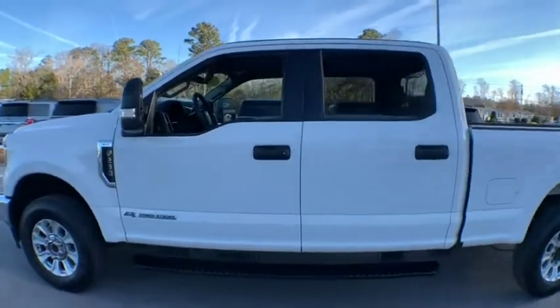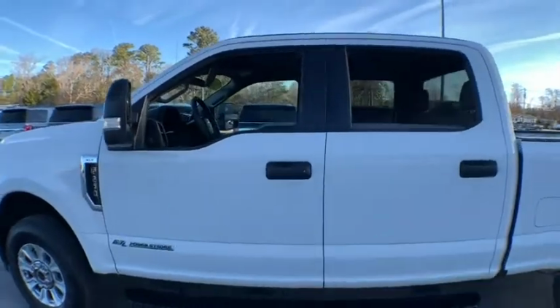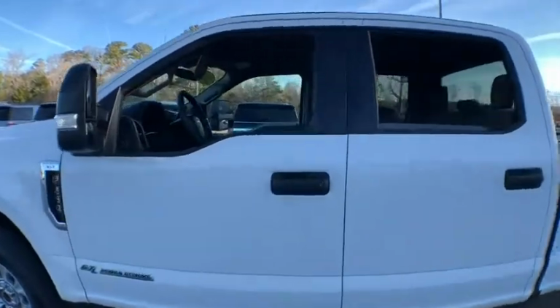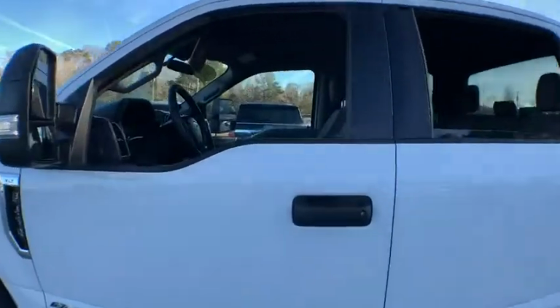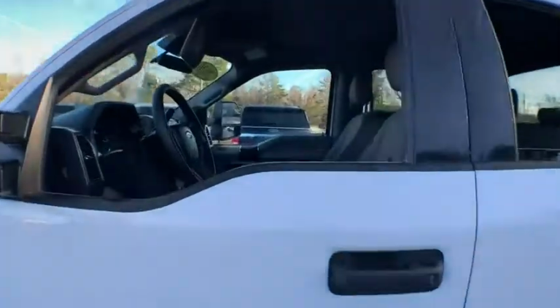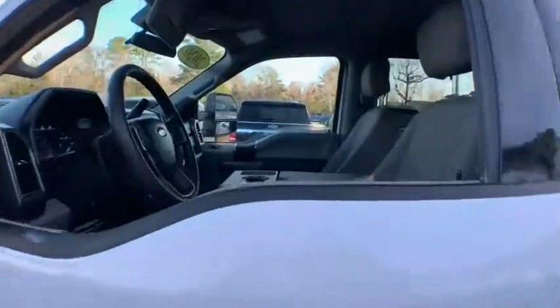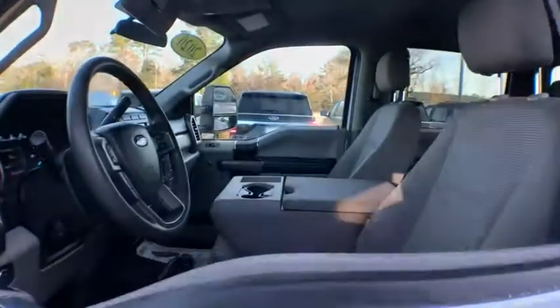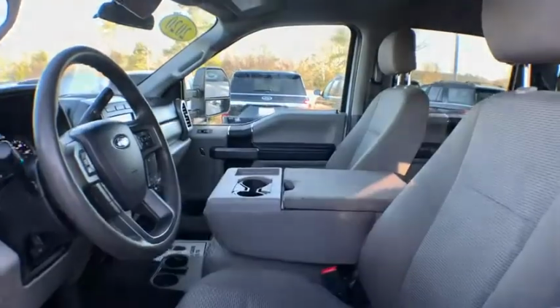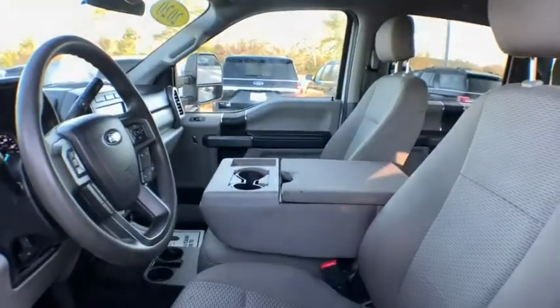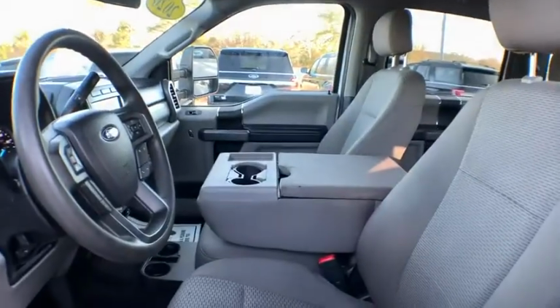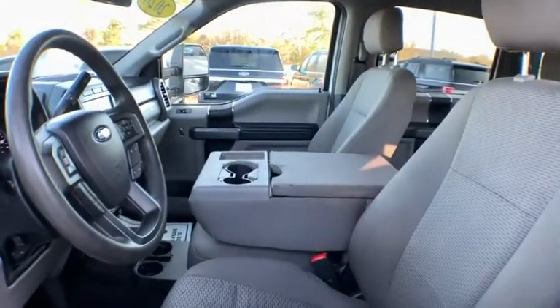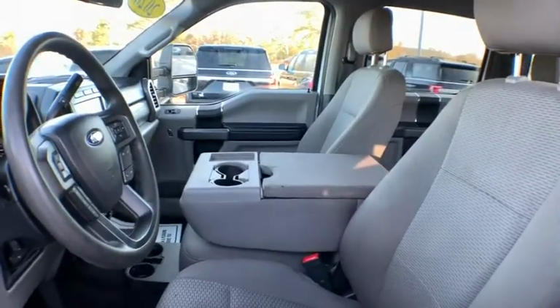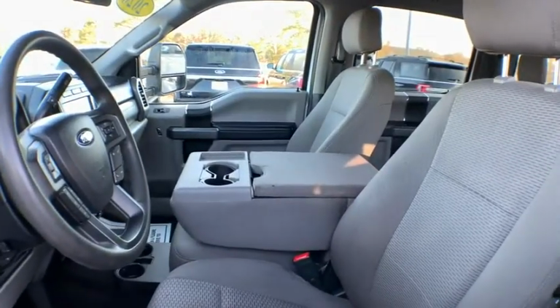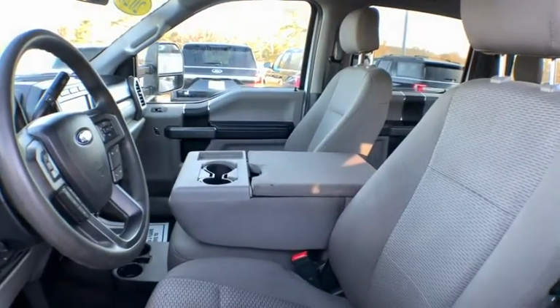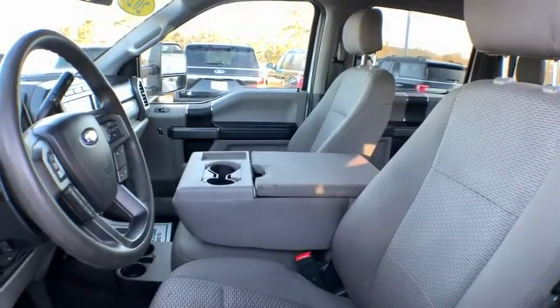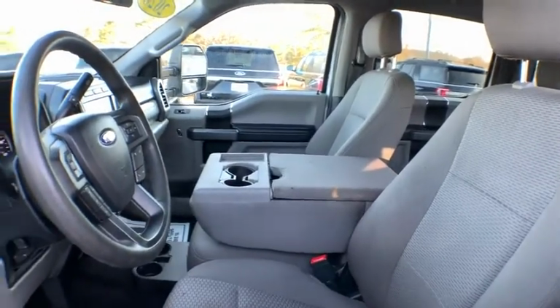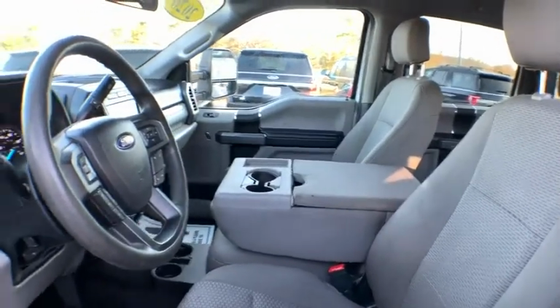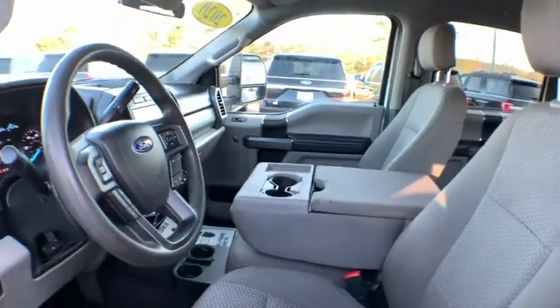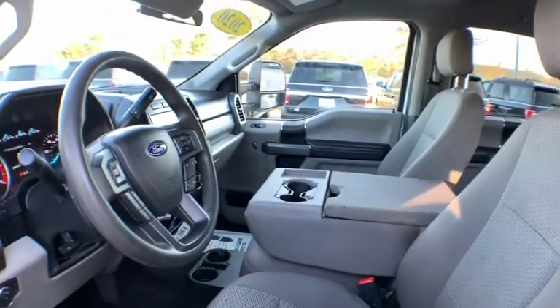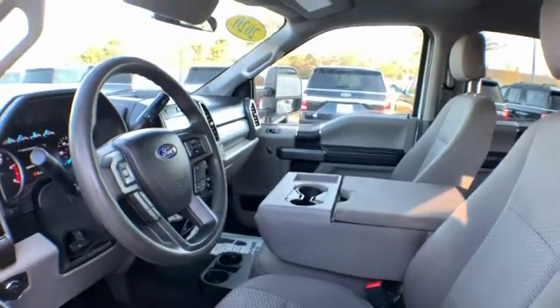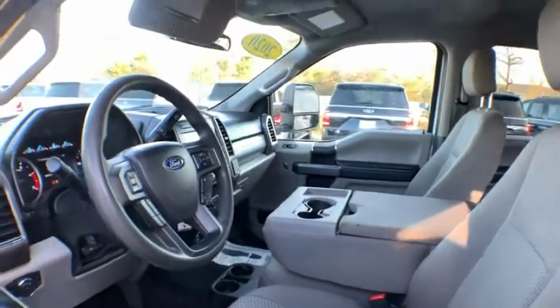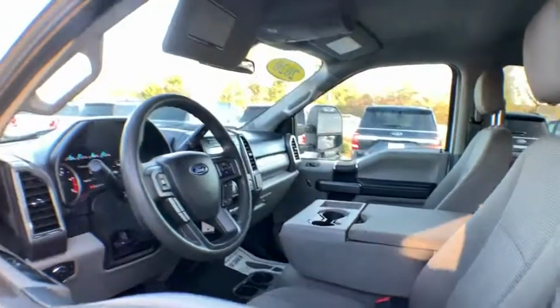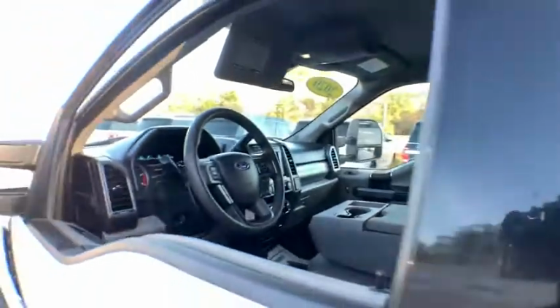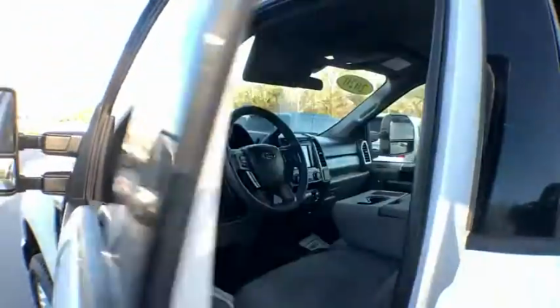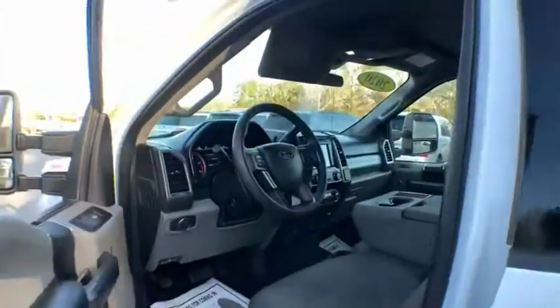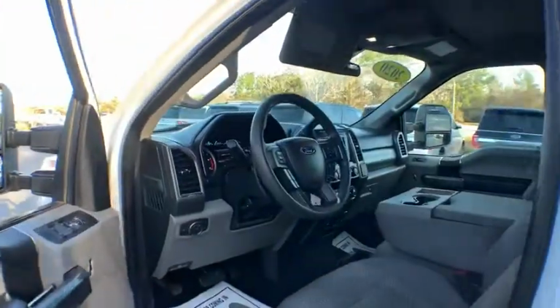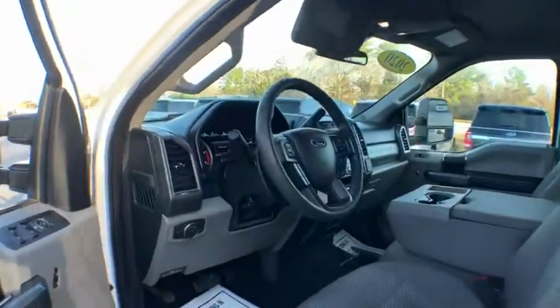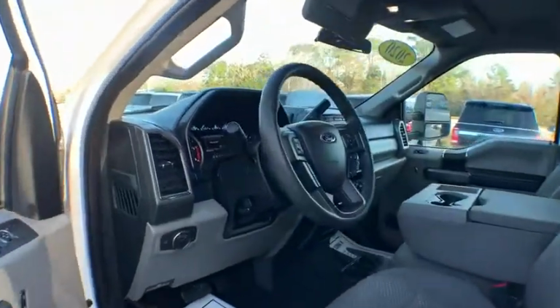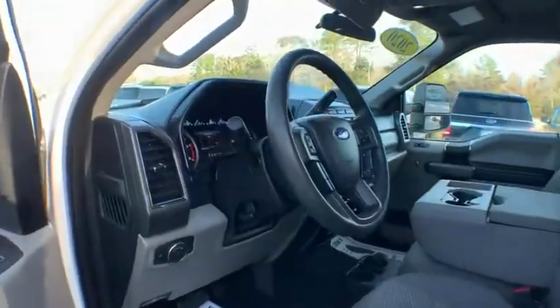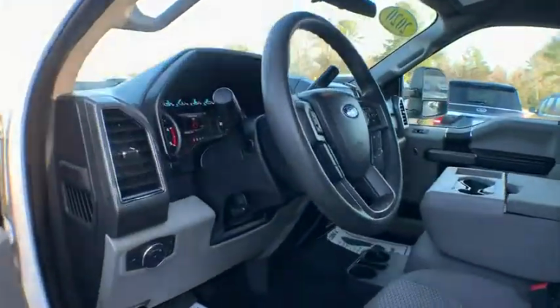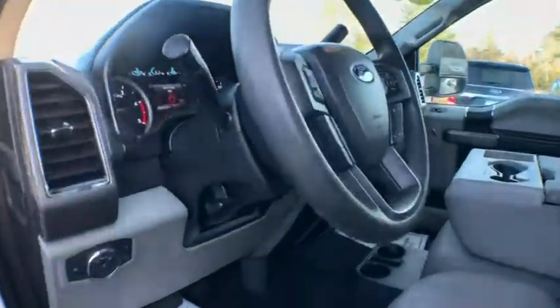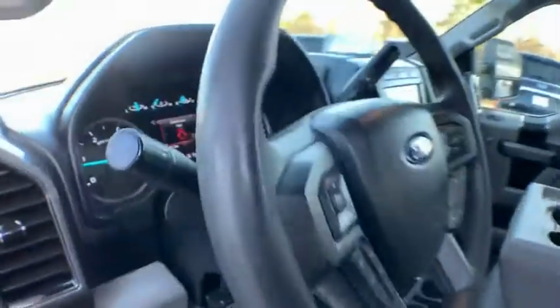This vehicle has less than 40,000 miles. Here are some of this vehicle's great options: traction control, dual airbags, power steering, four-wheel disc brakes, center armrest.